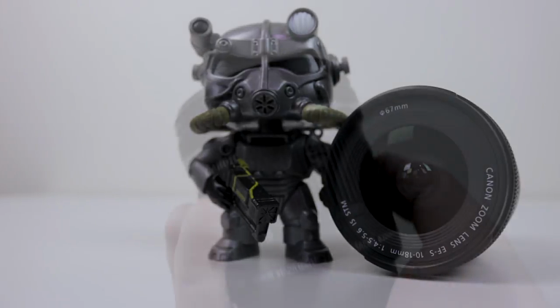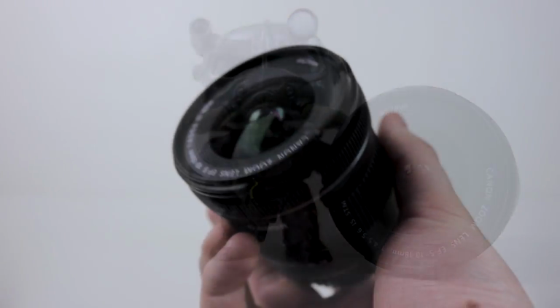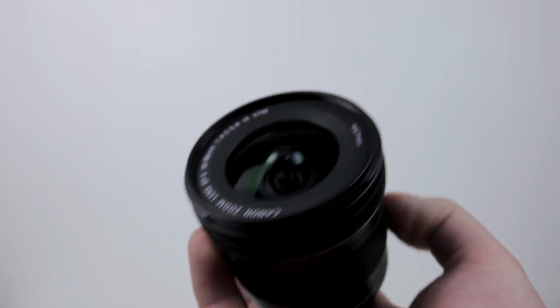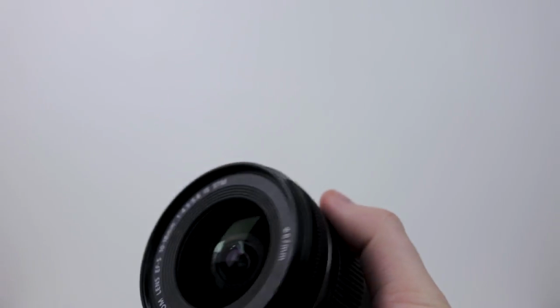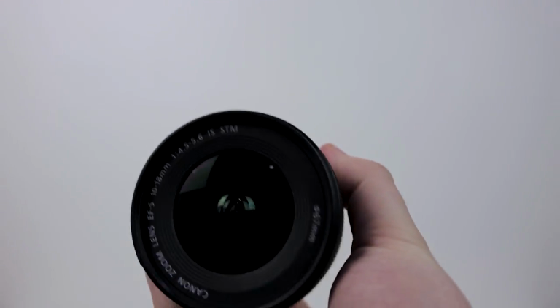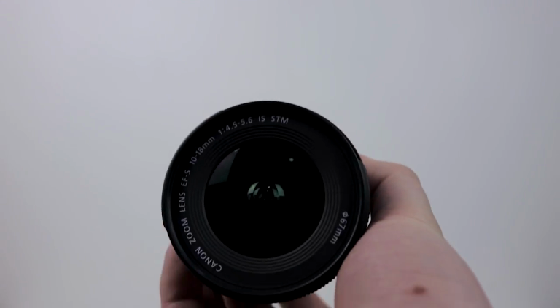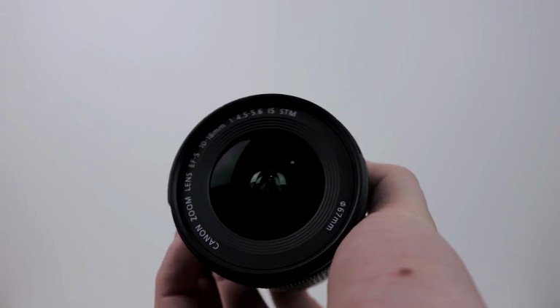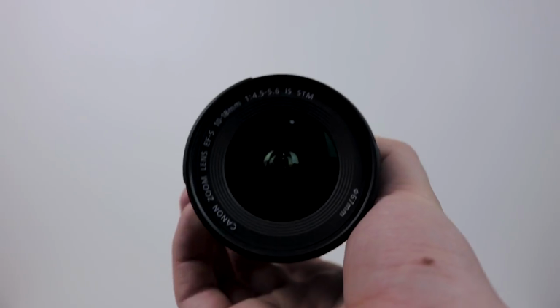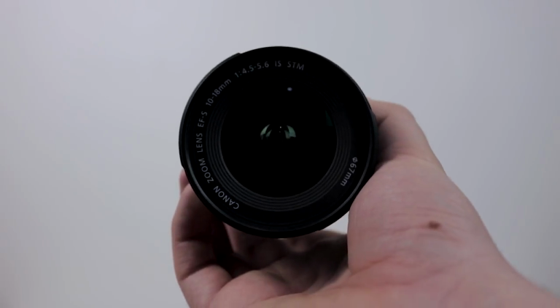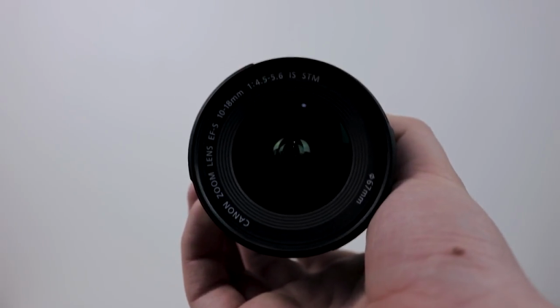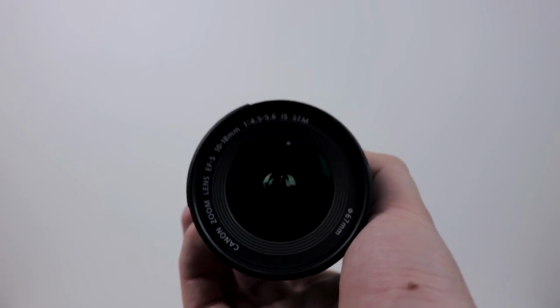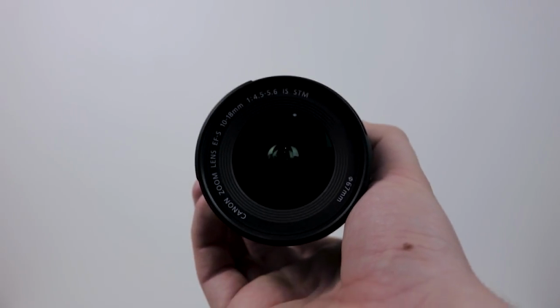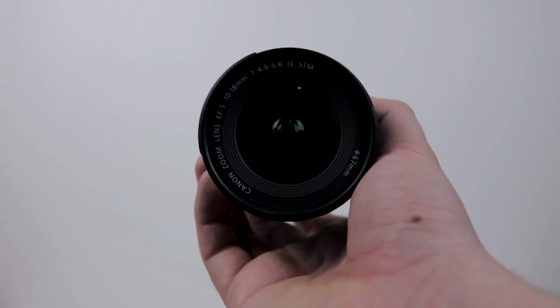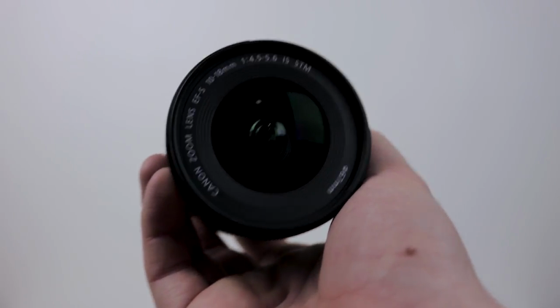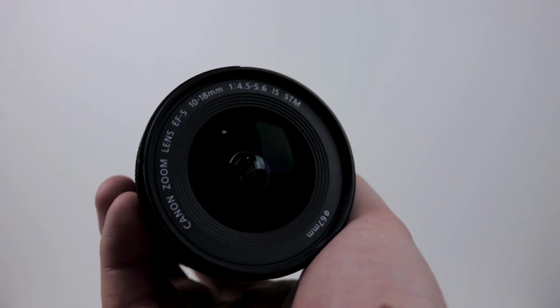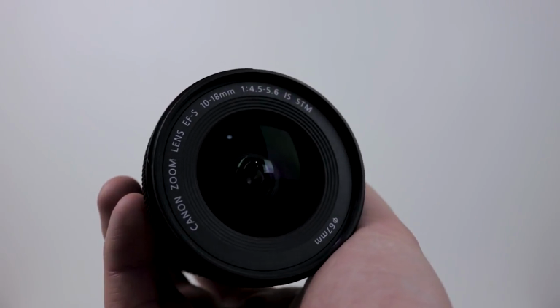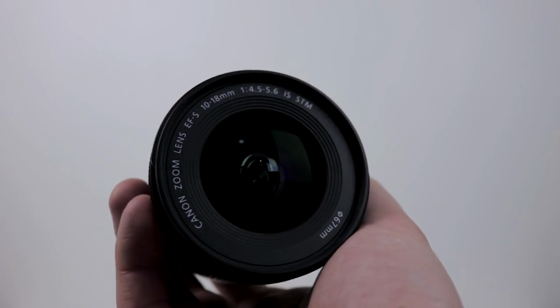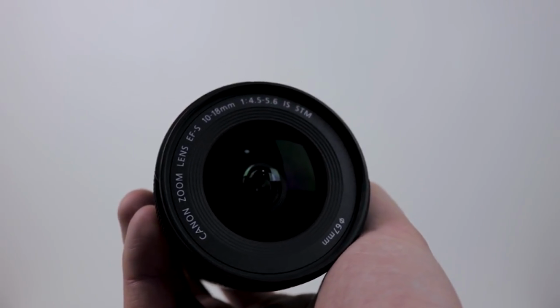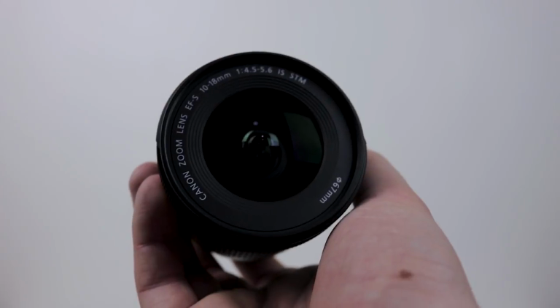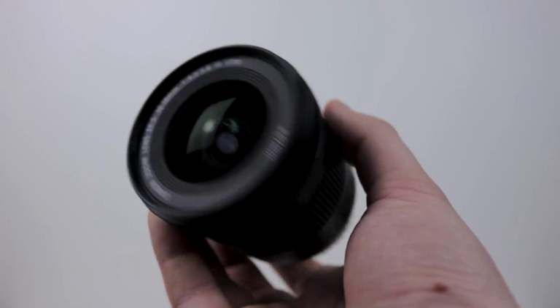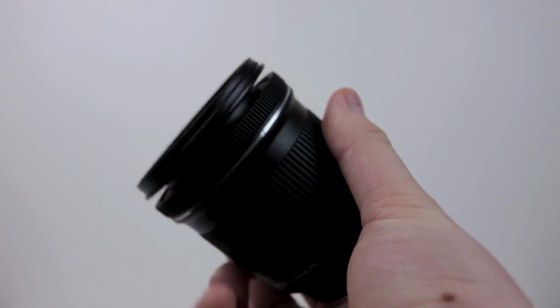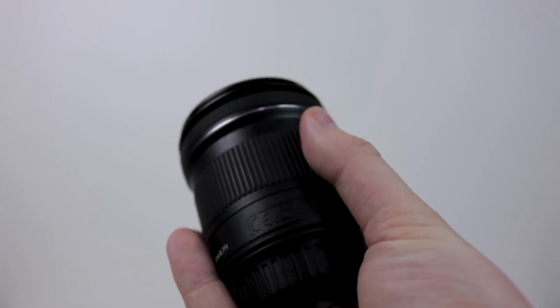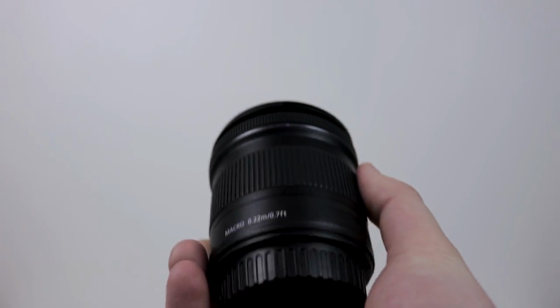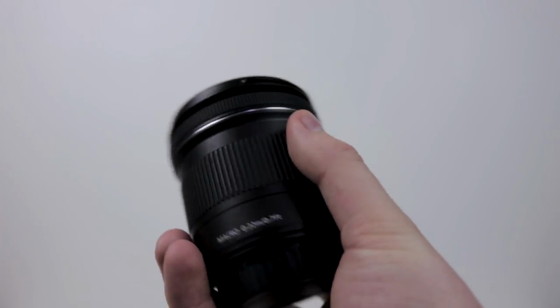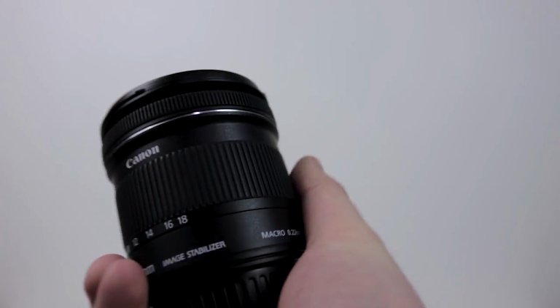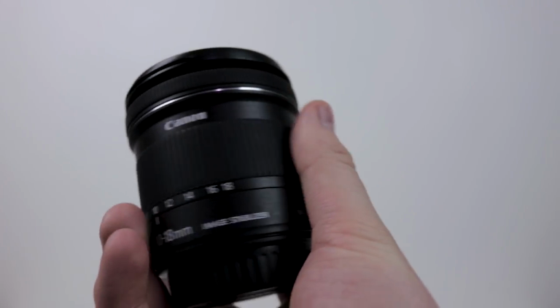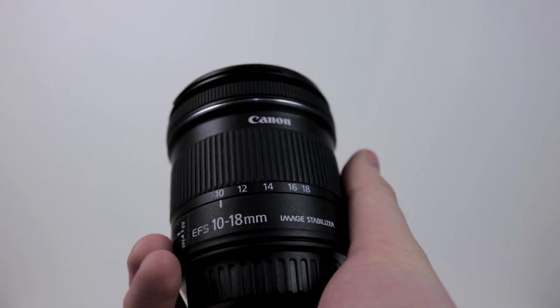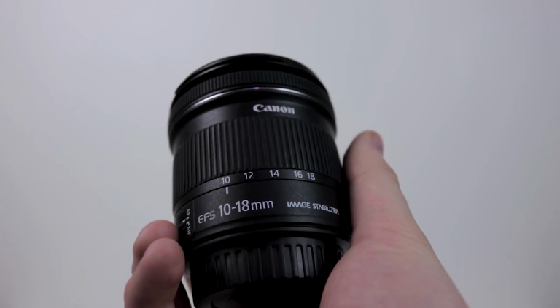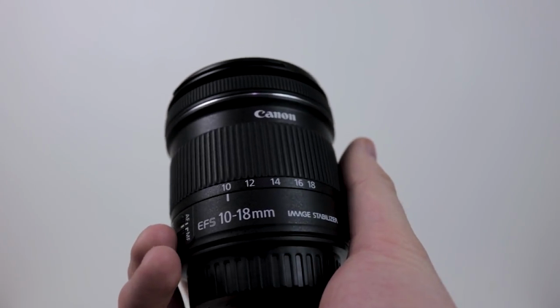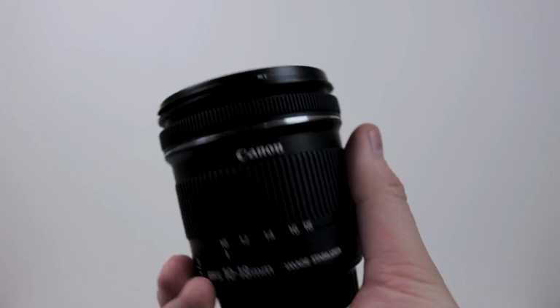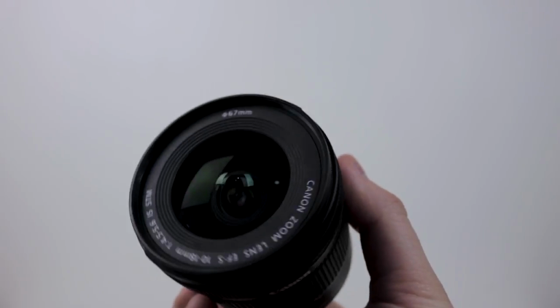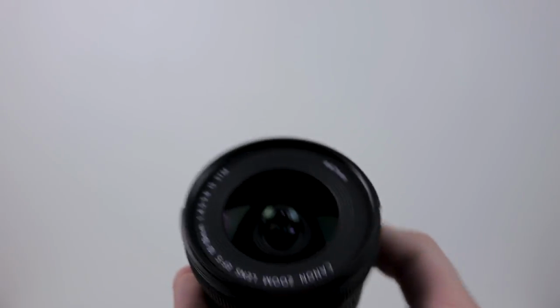This lens is also great for landscape shots as it offers sharp images at both 10mm and 18mm ranges. The max aperture however is f4.5, meaning it's not going to be the best in low light situations, however it is still a fantastic lens.